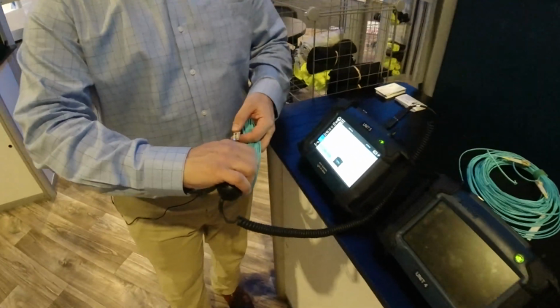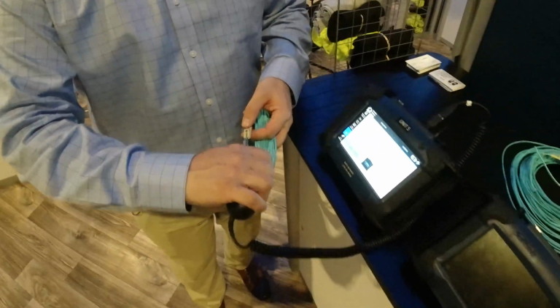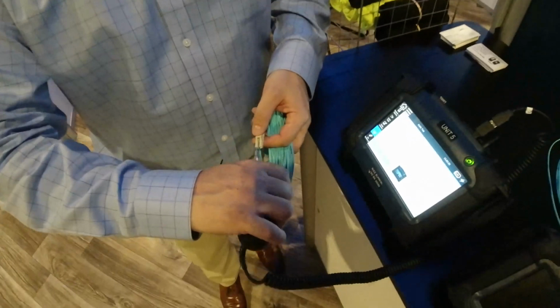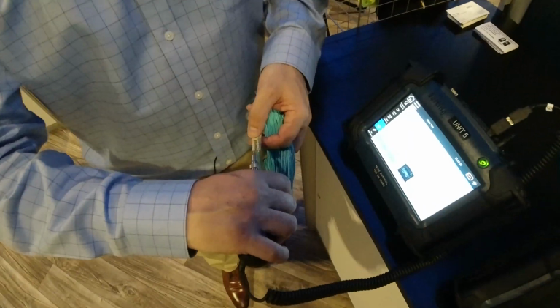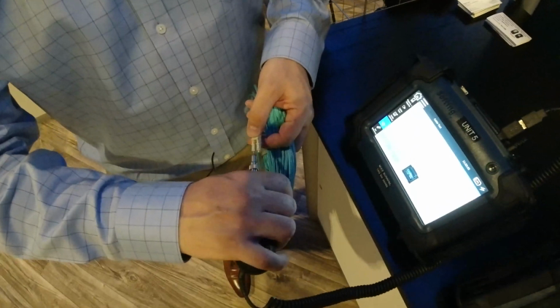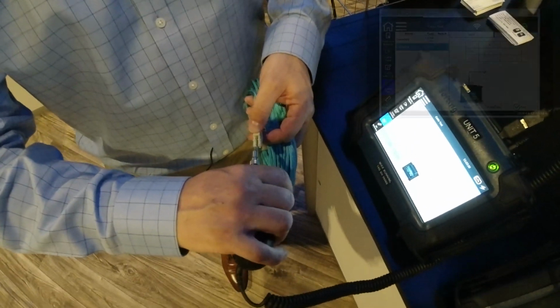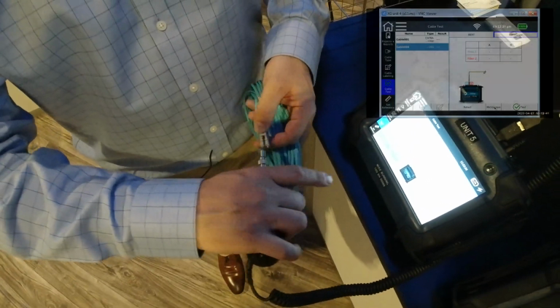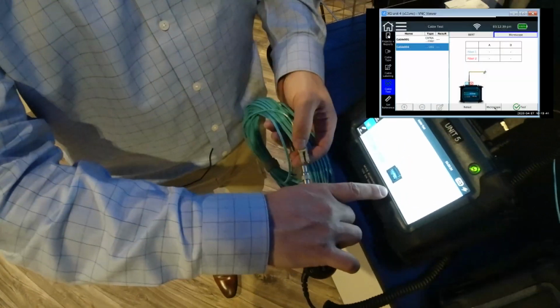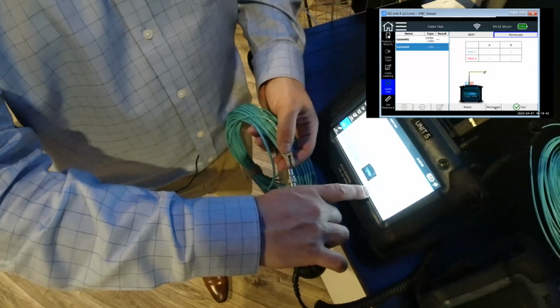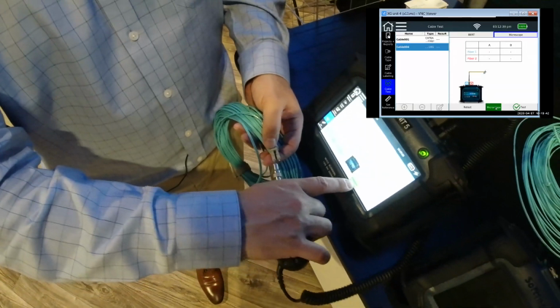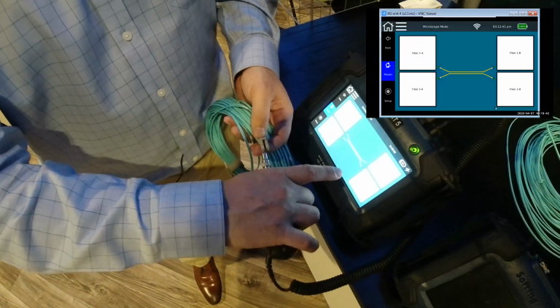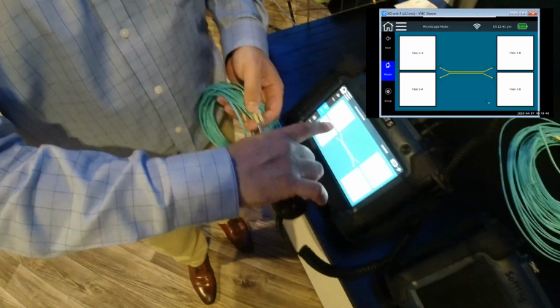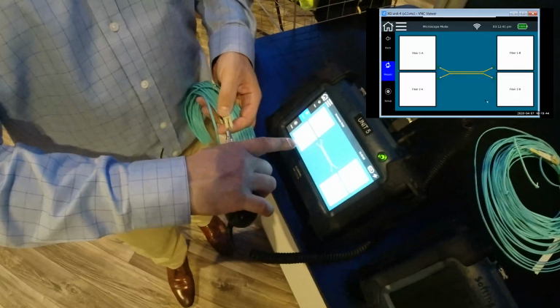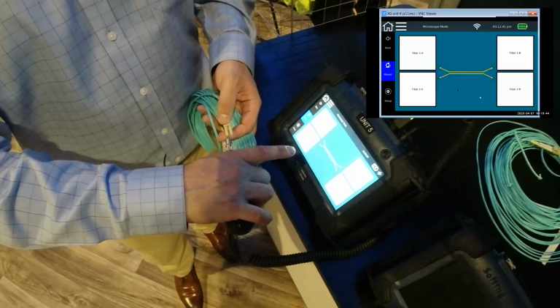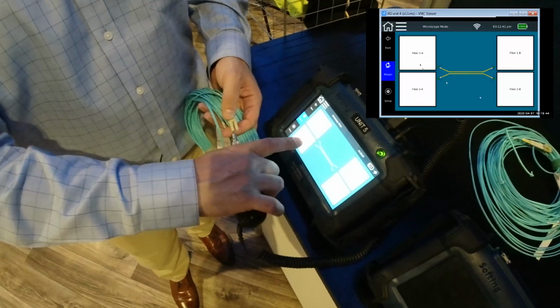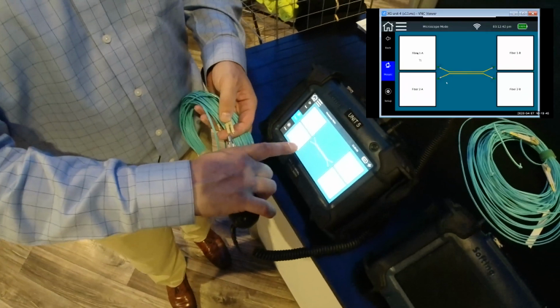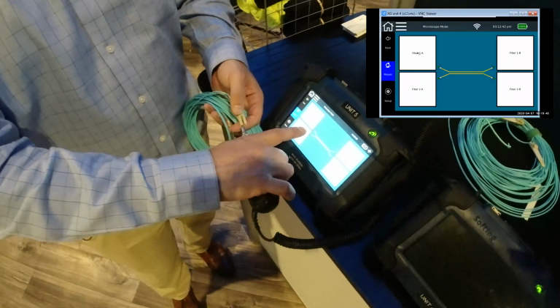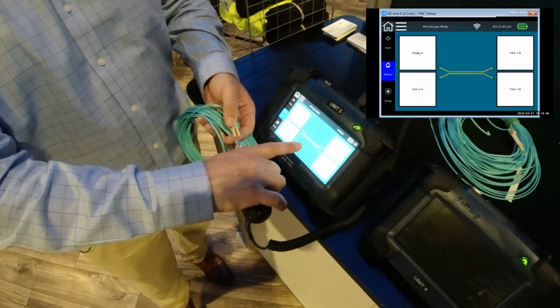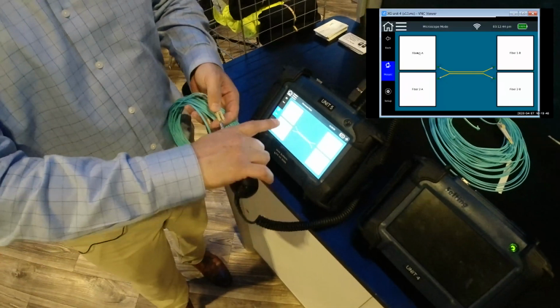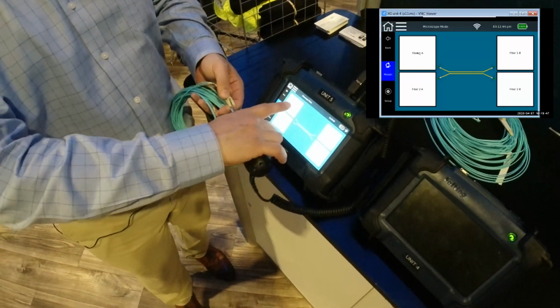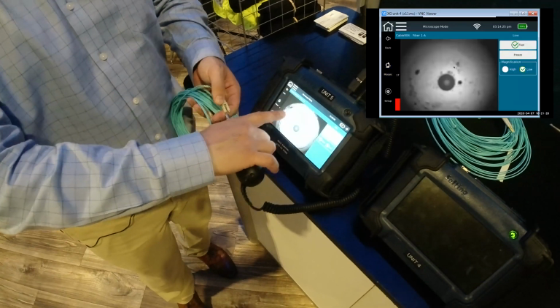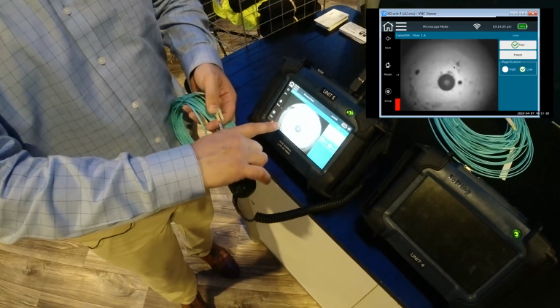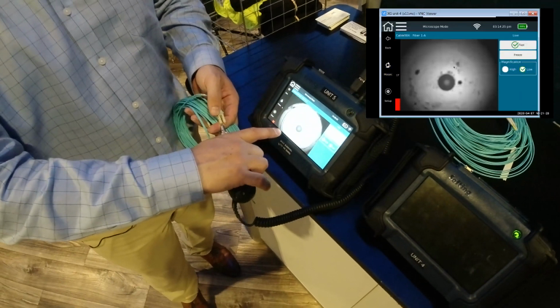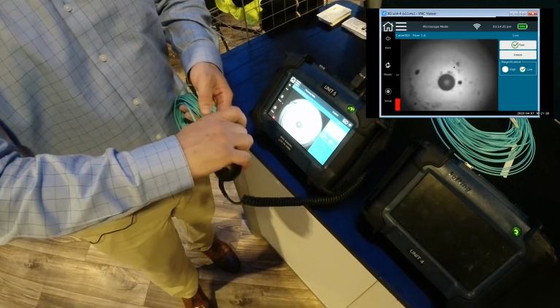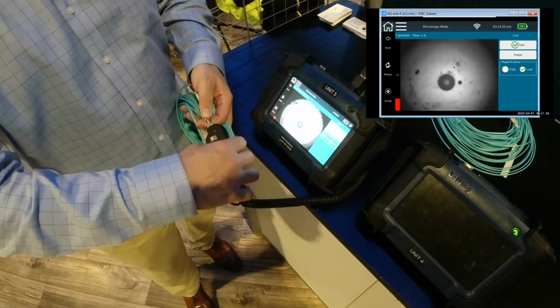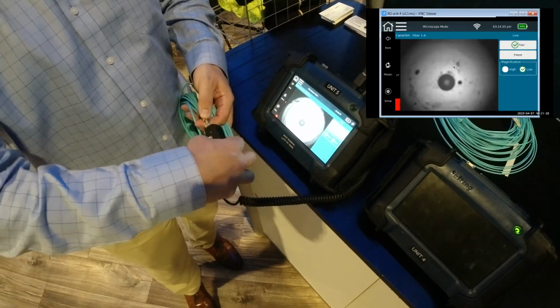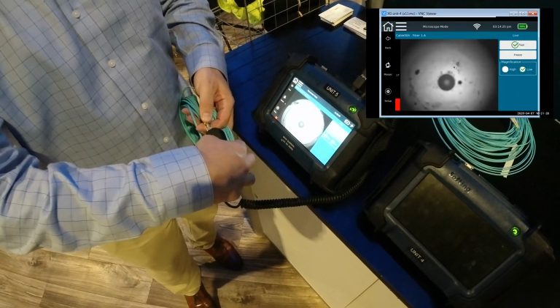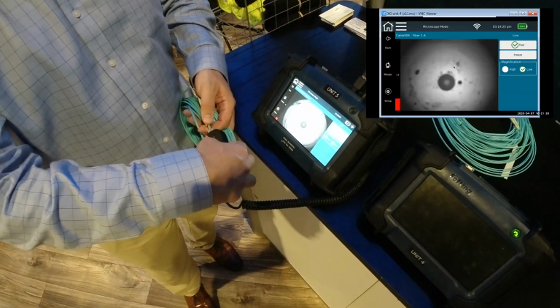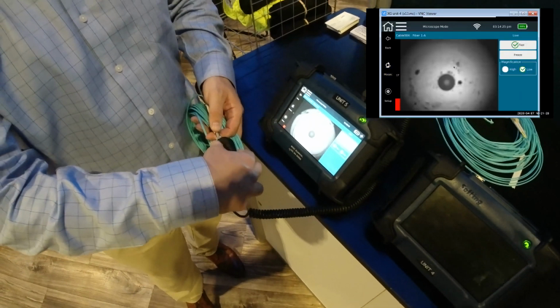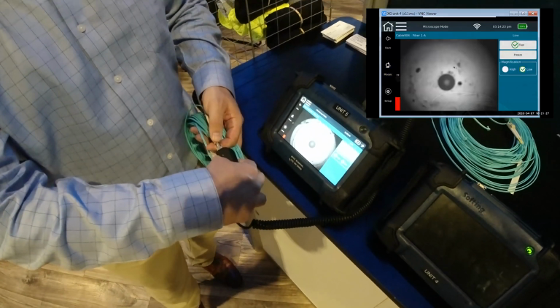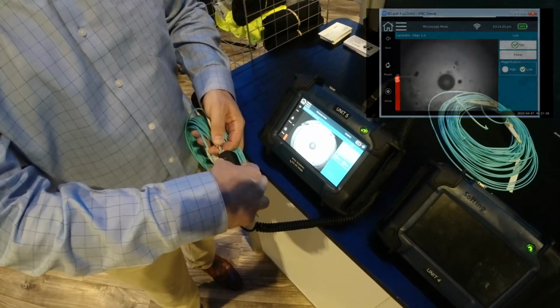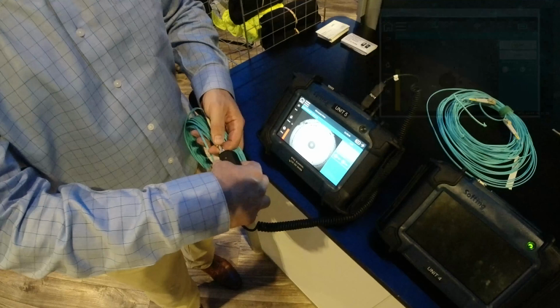Let's go ahead in, and you can see we've got a little diagram here showing the four ends of the link. We'll just choose 1A and focus in.